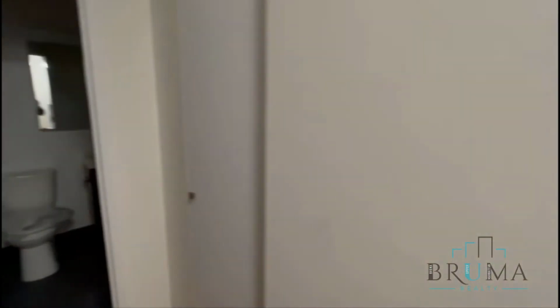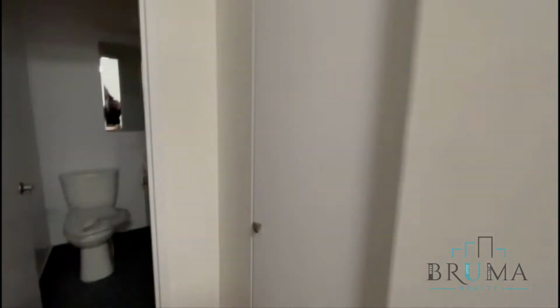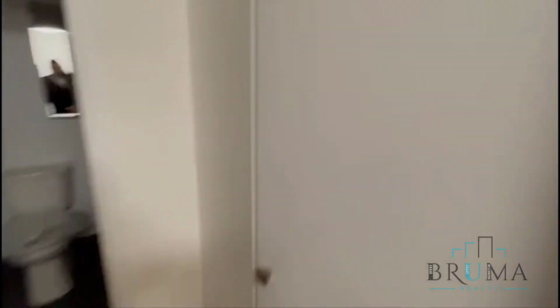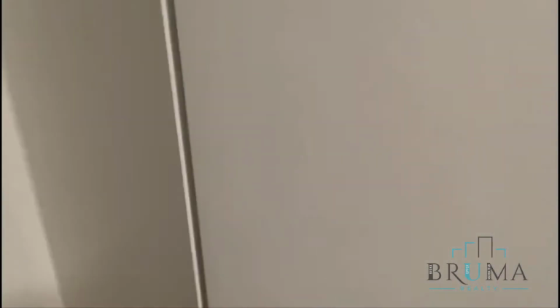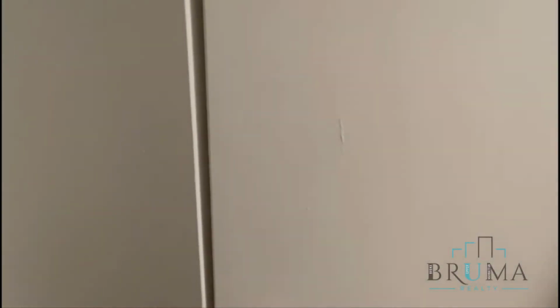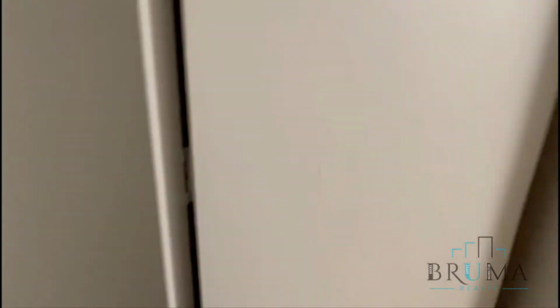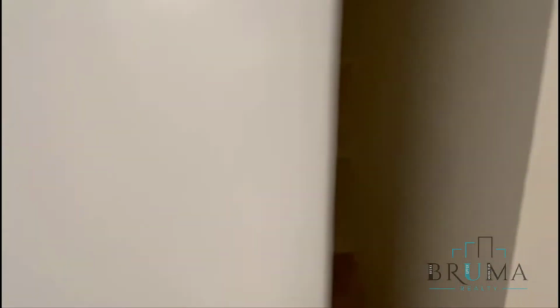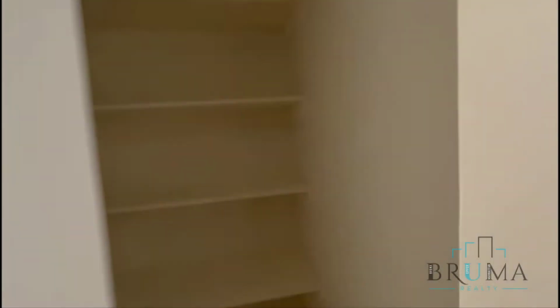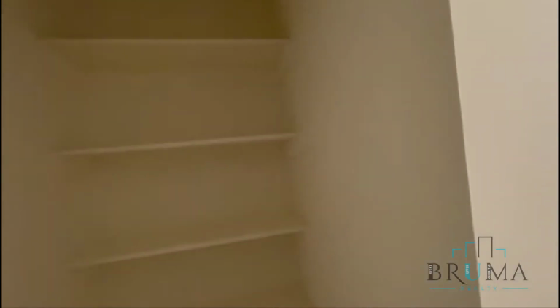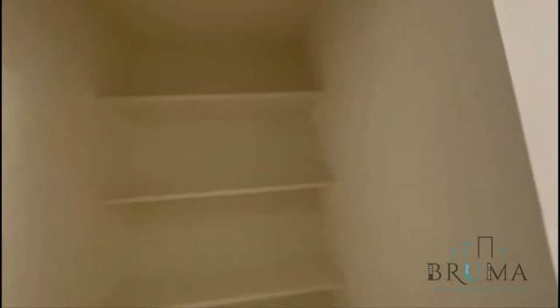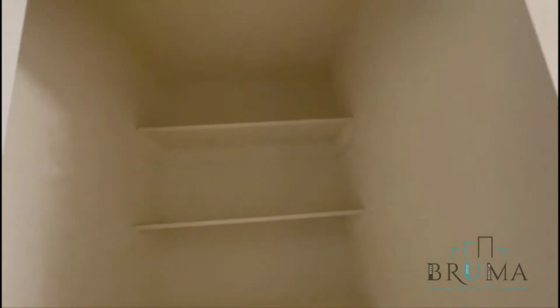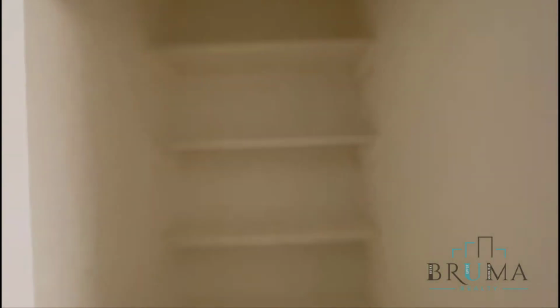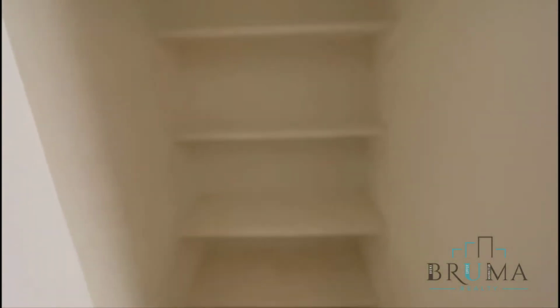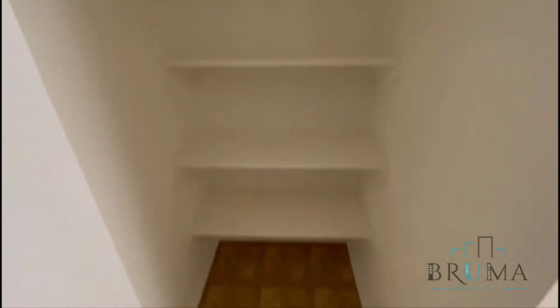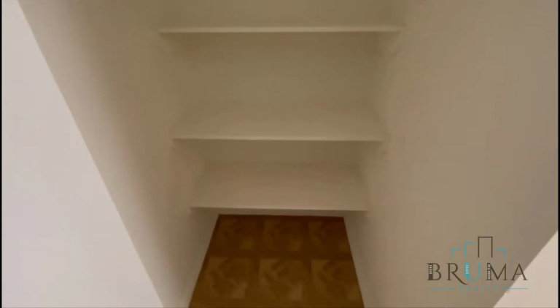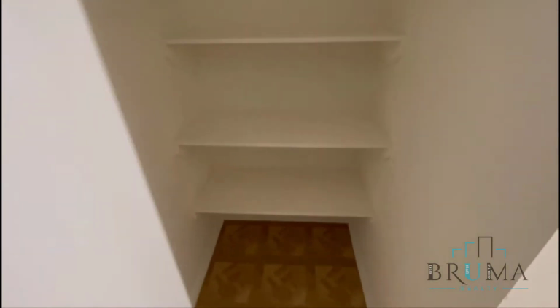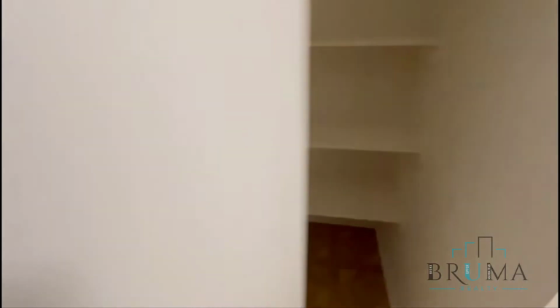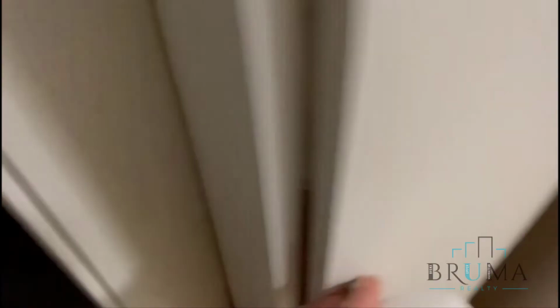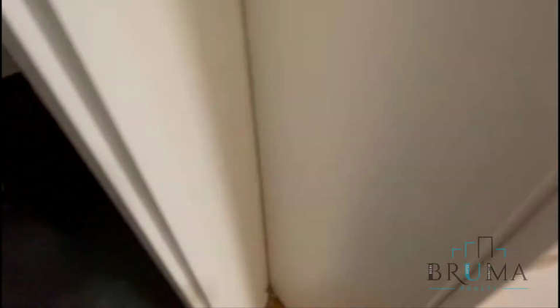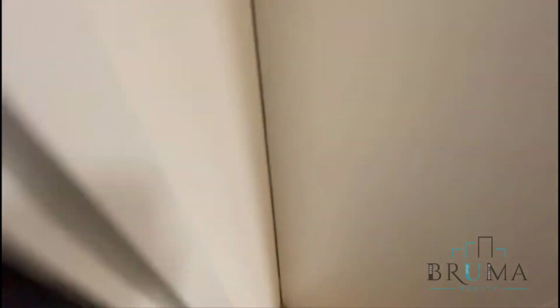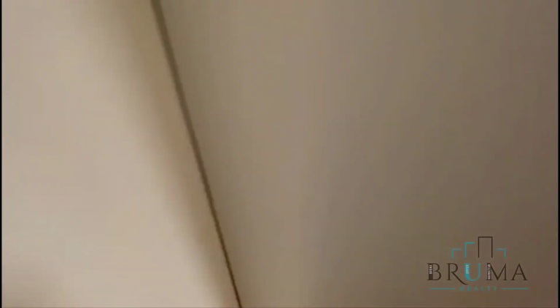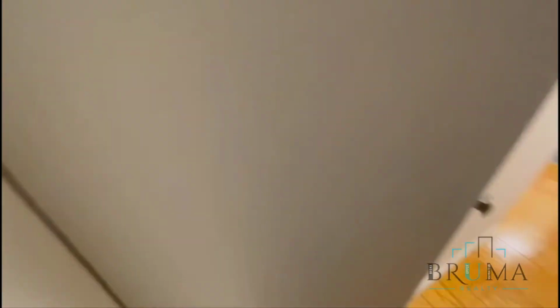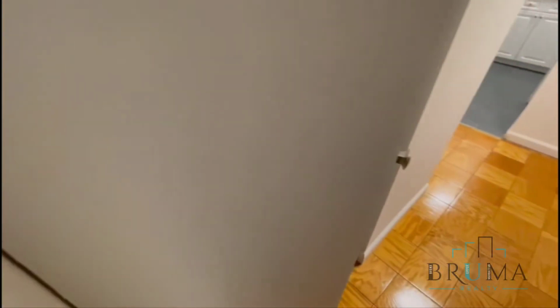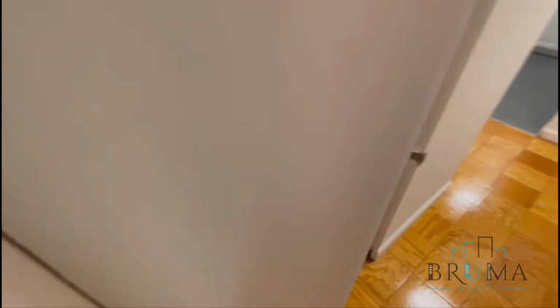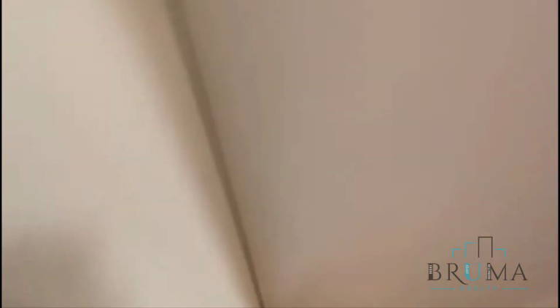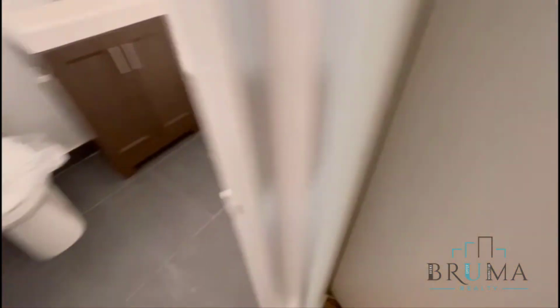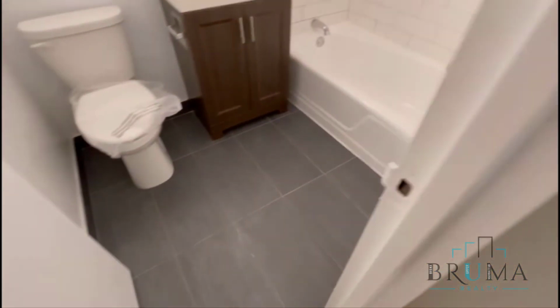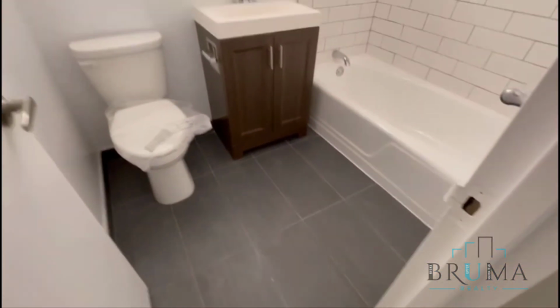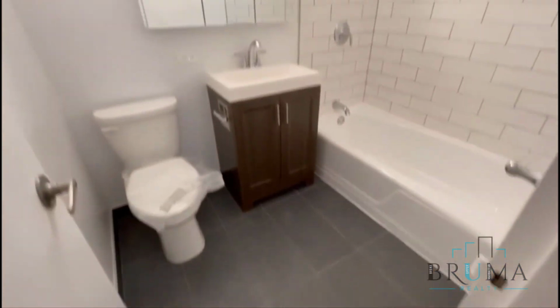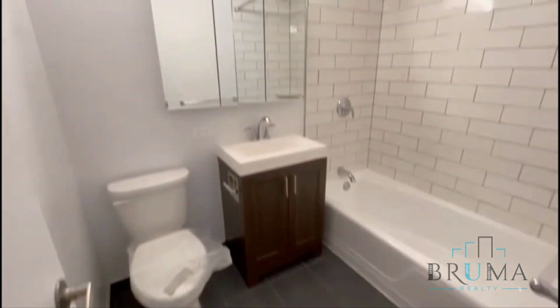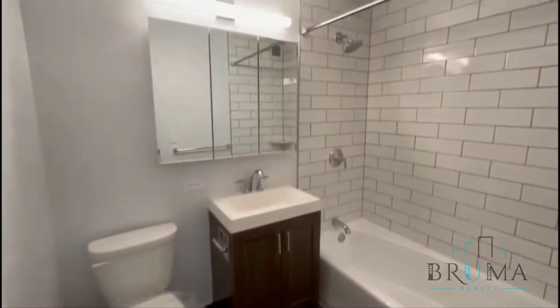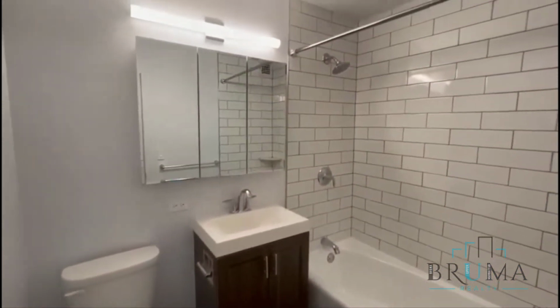Here you have closet number three — great for storage. And a beautifully renovated bathroom.